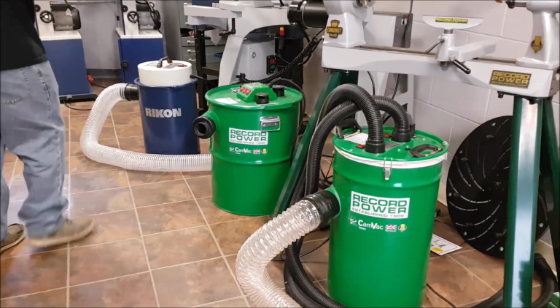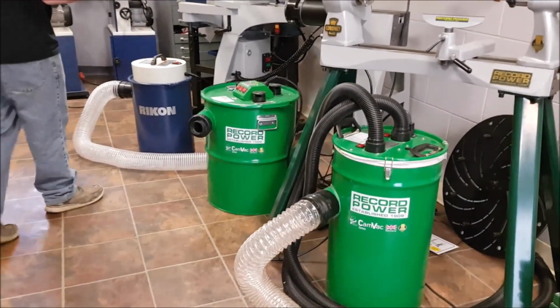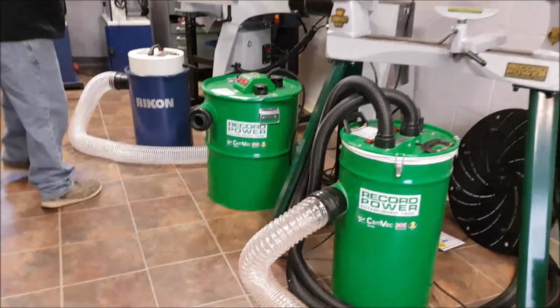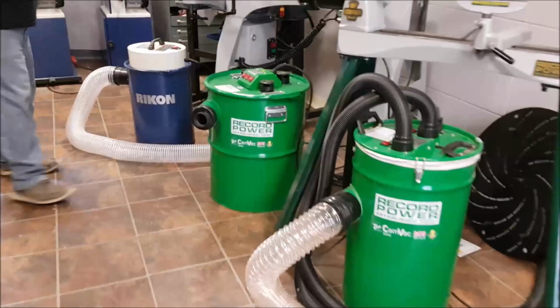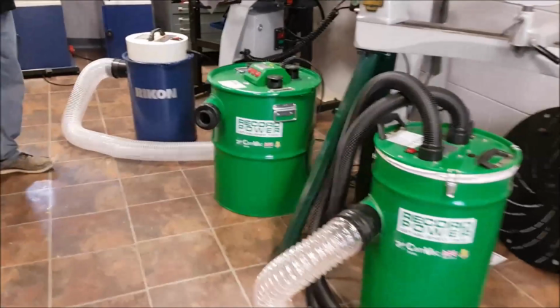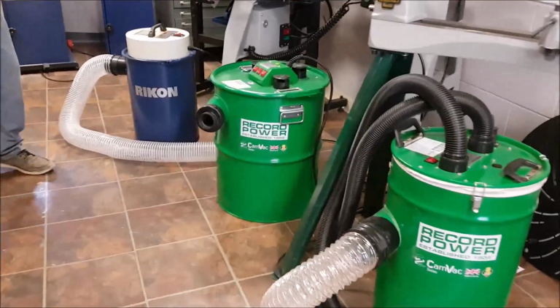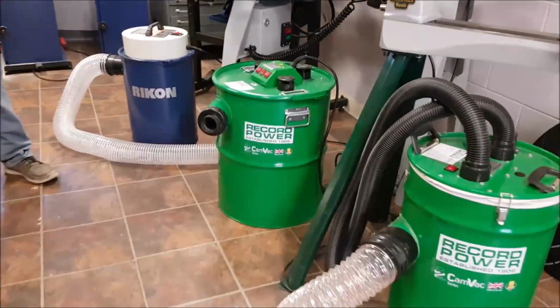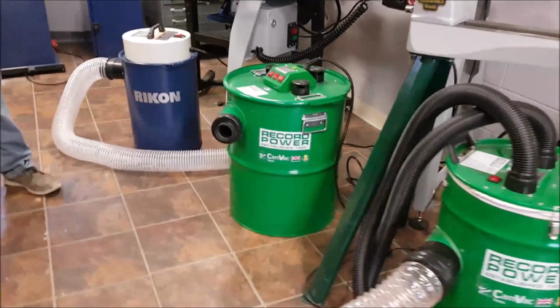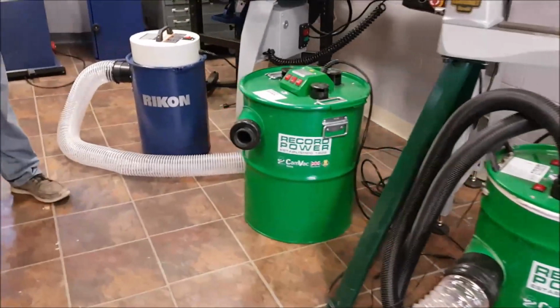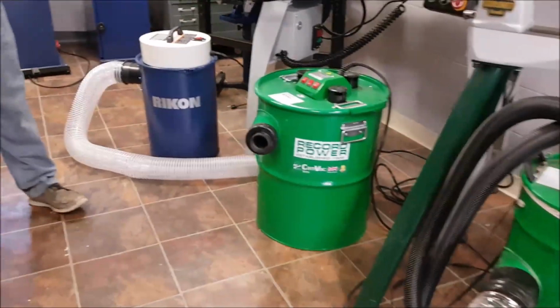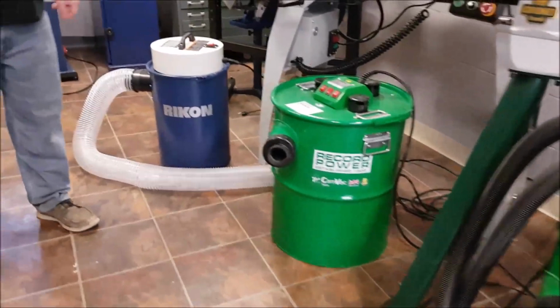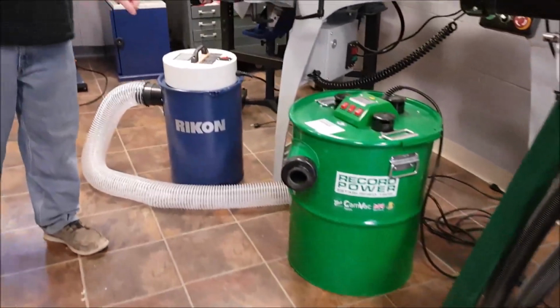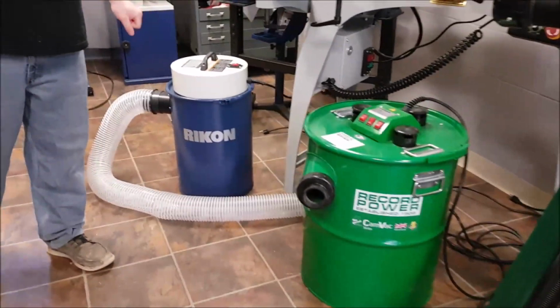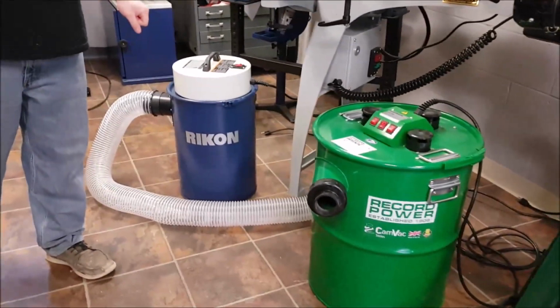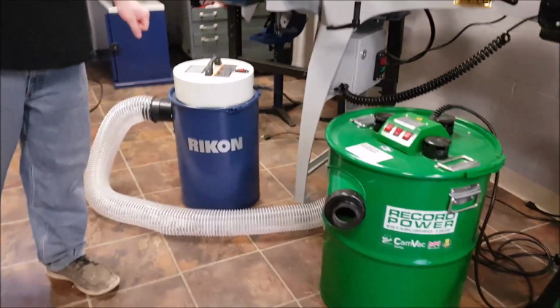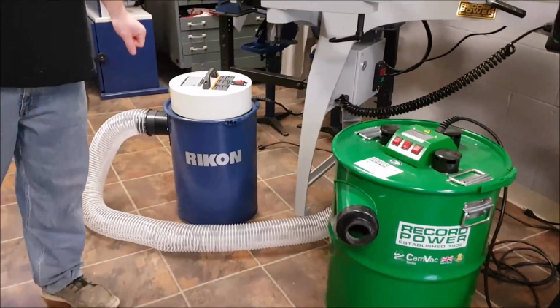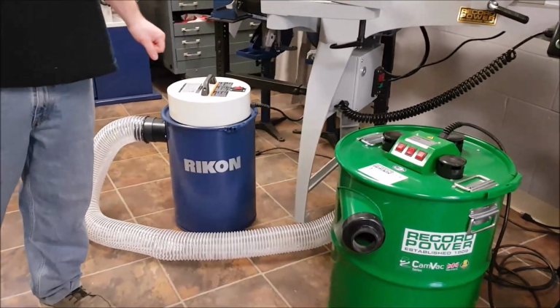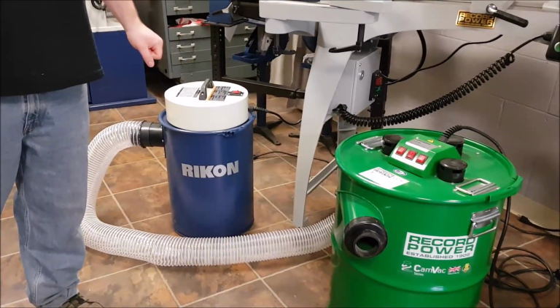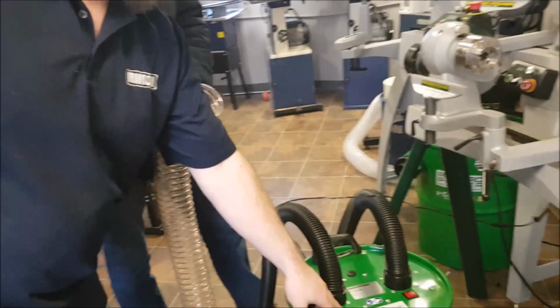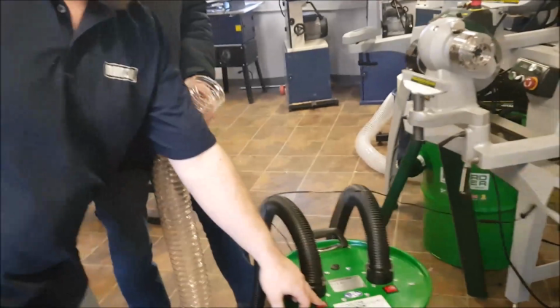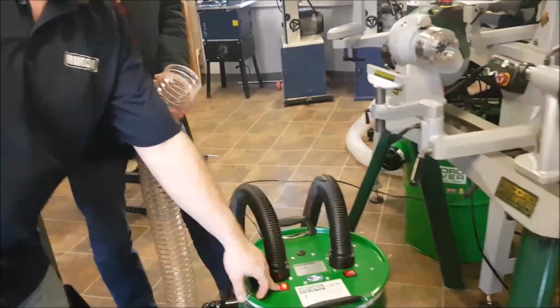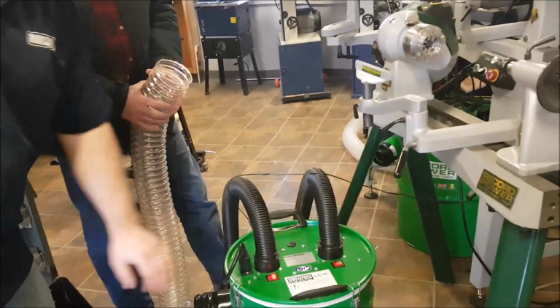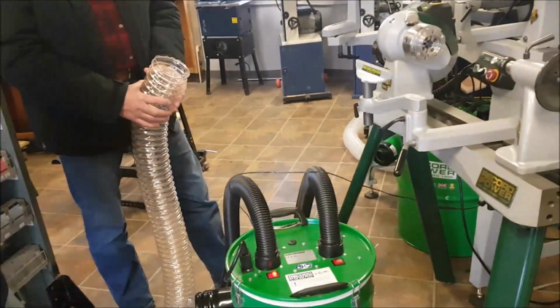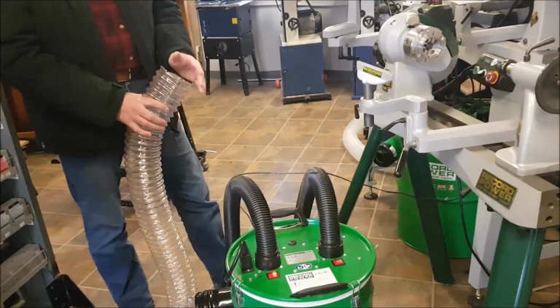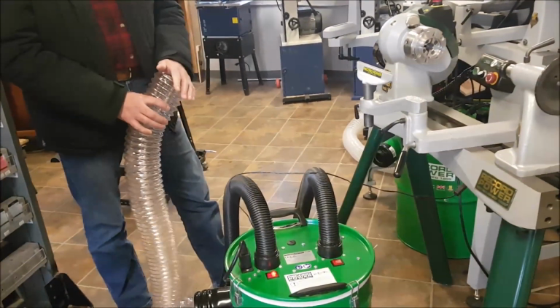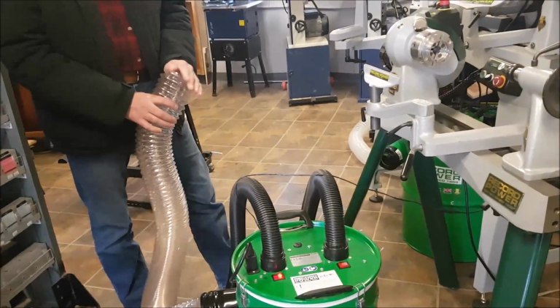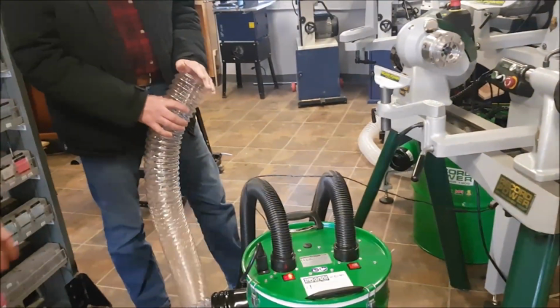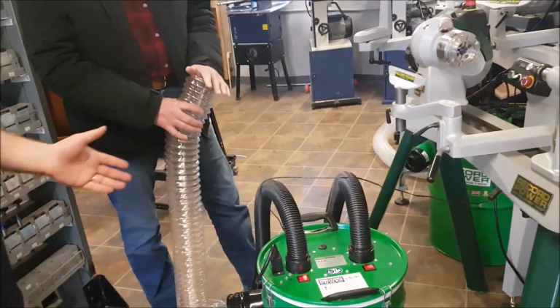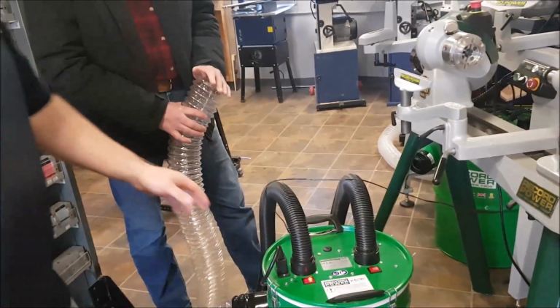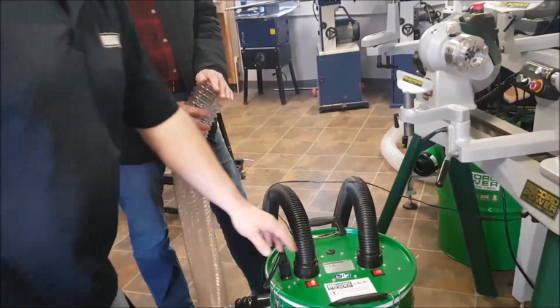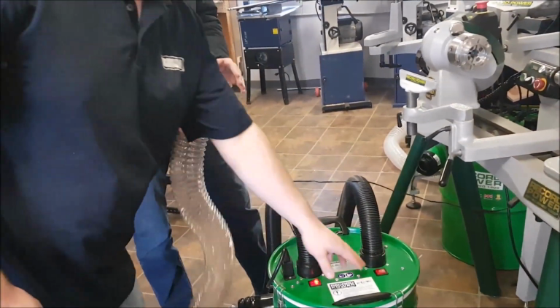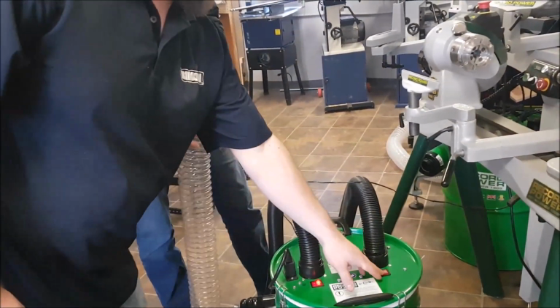But the first thing you've got to know about these is they are super, super powerful. This is one motor. This is a two motor setup.